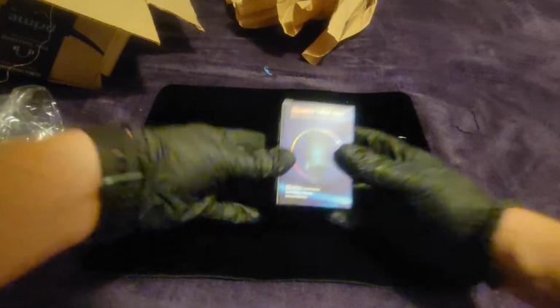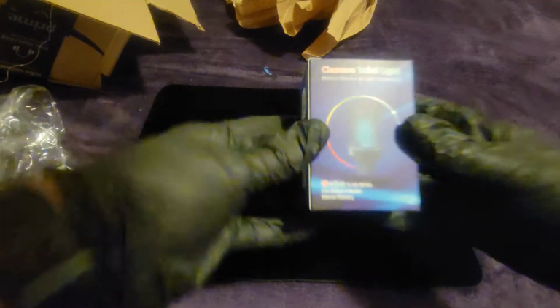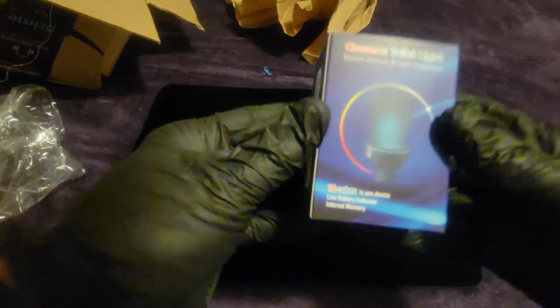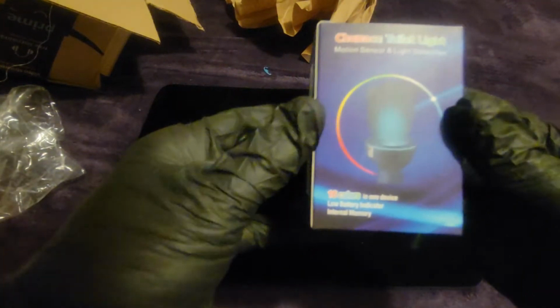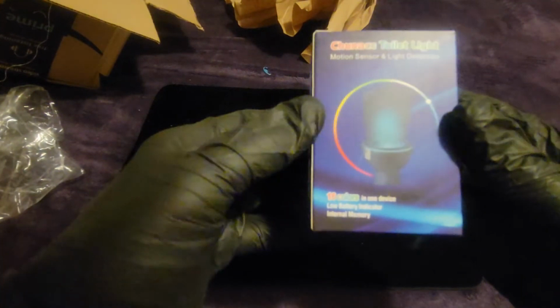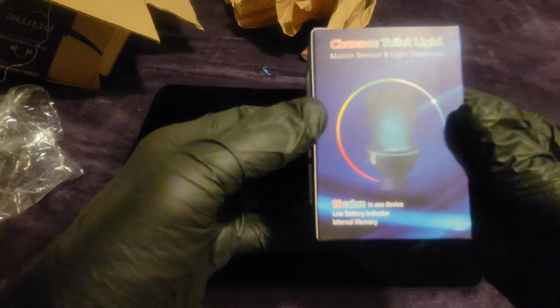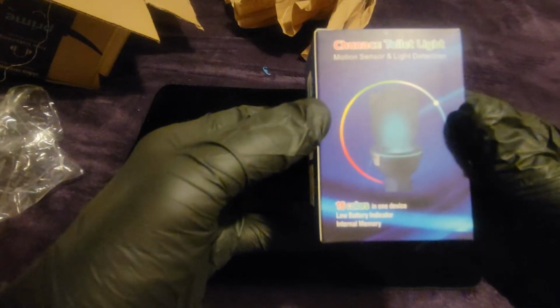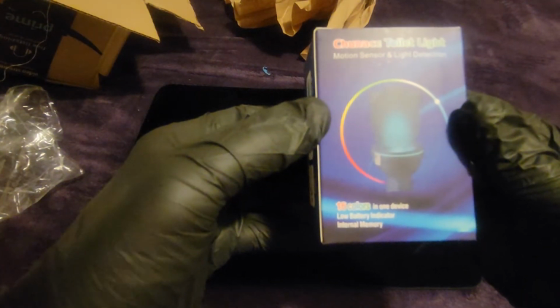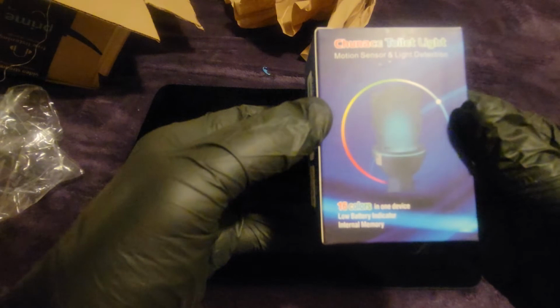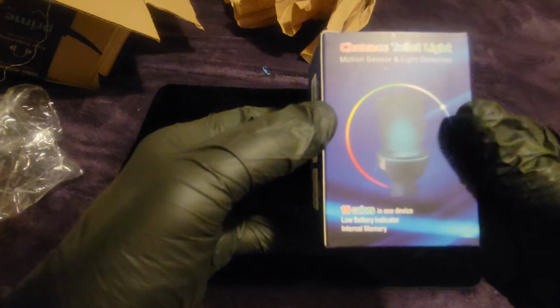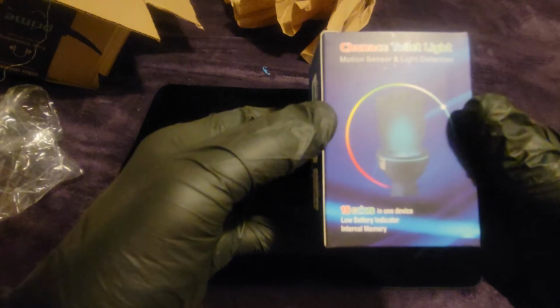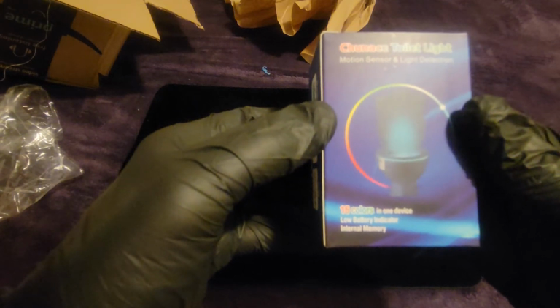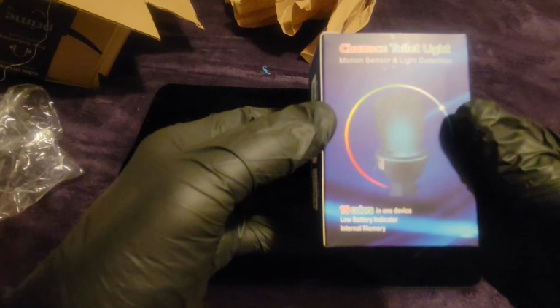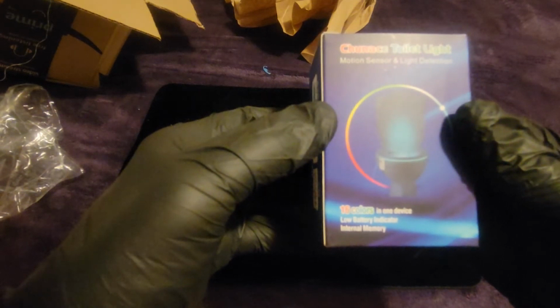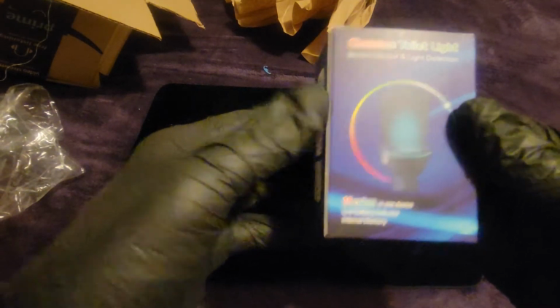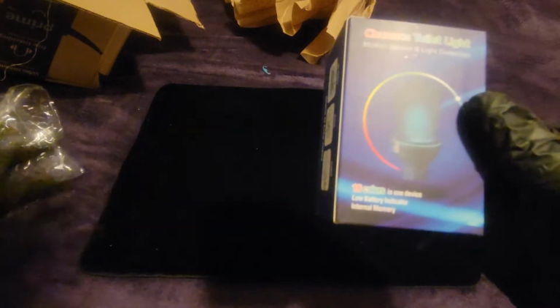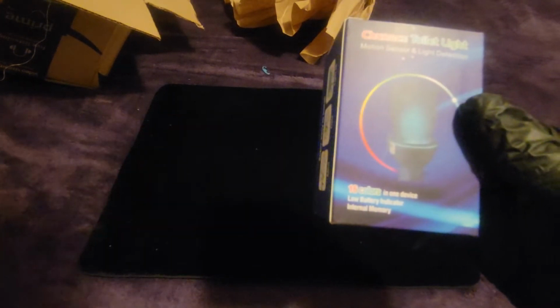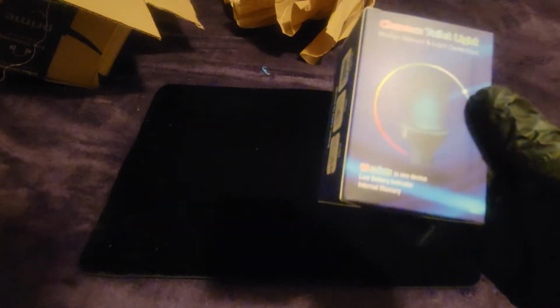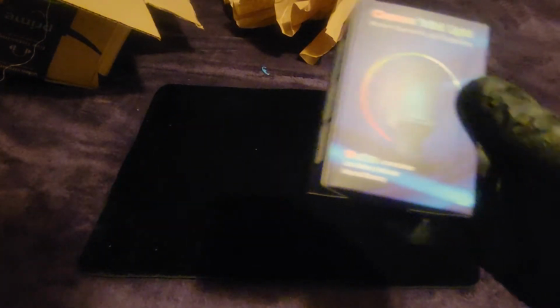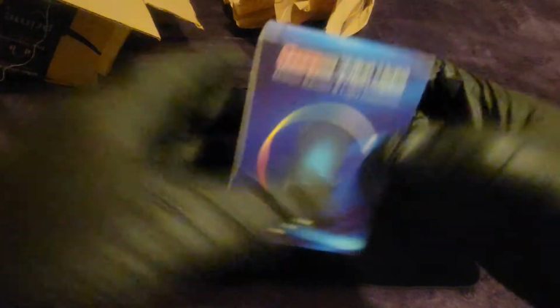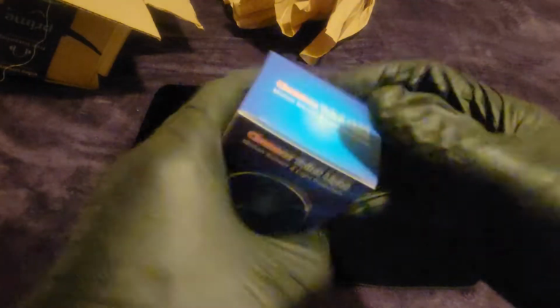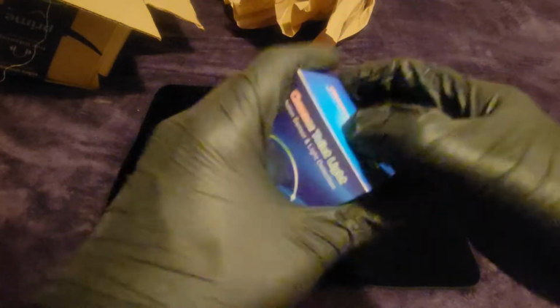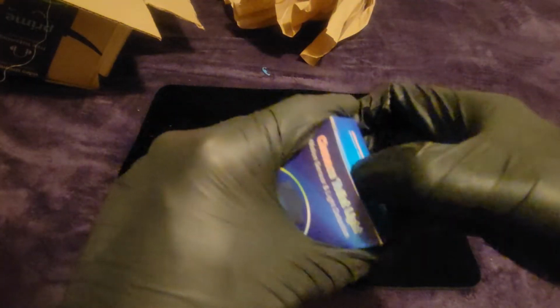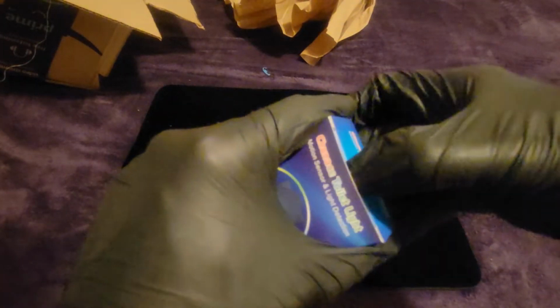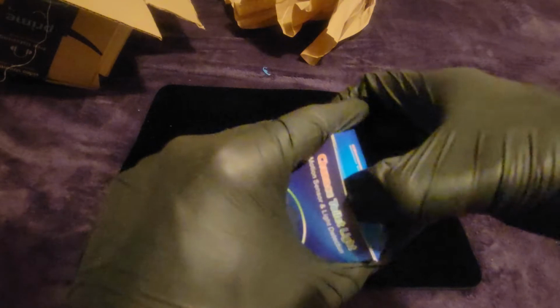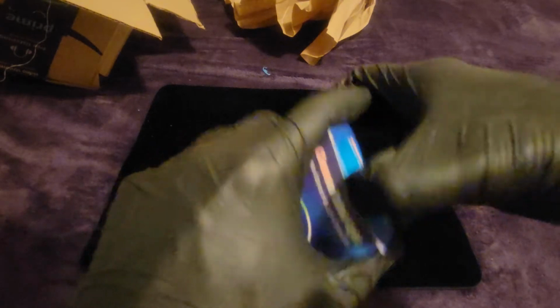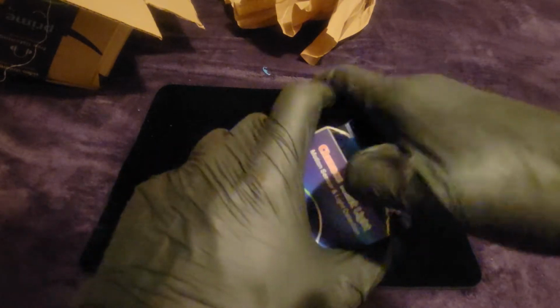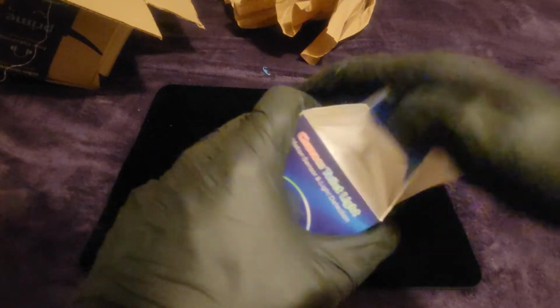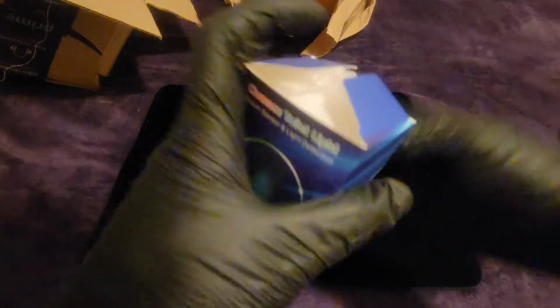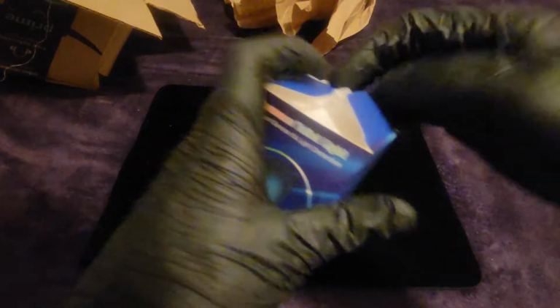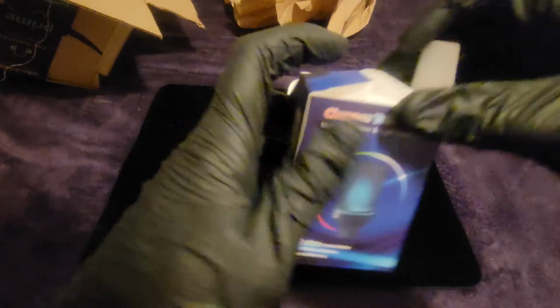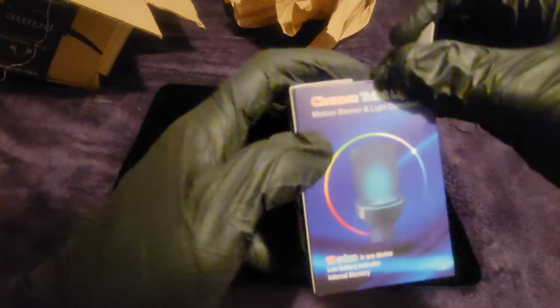A-ha! Yes, the toilet light. This one is going to light up our toilet.